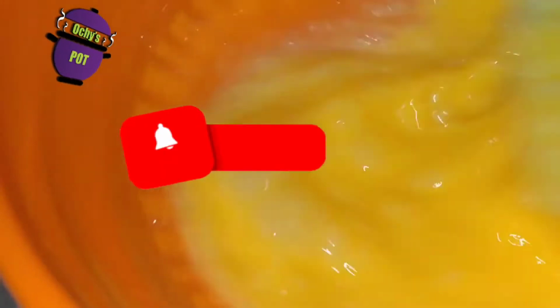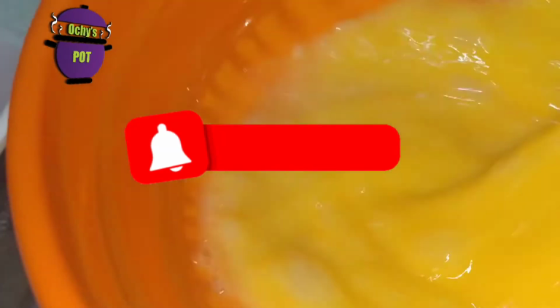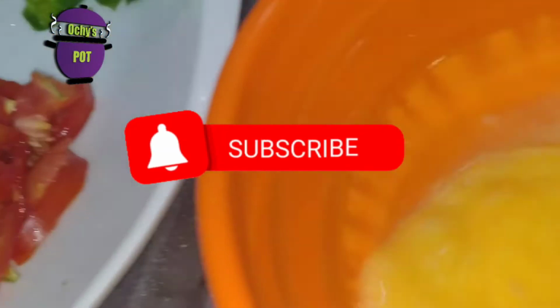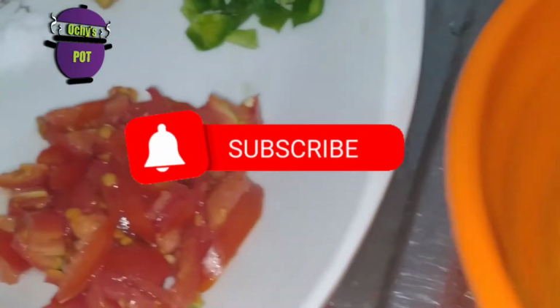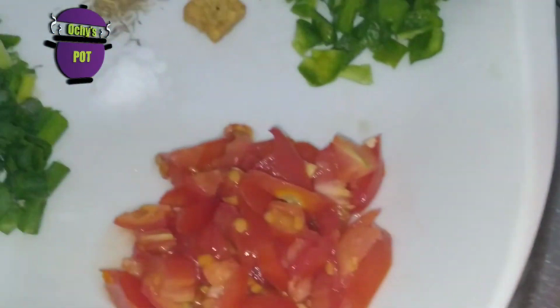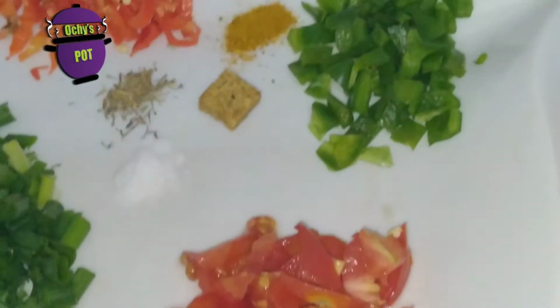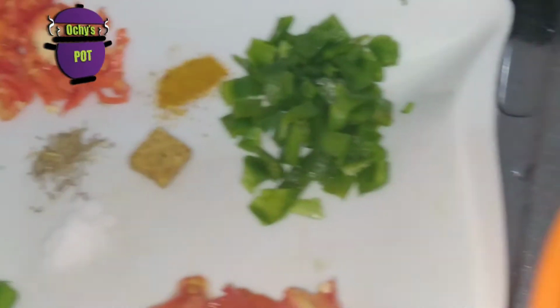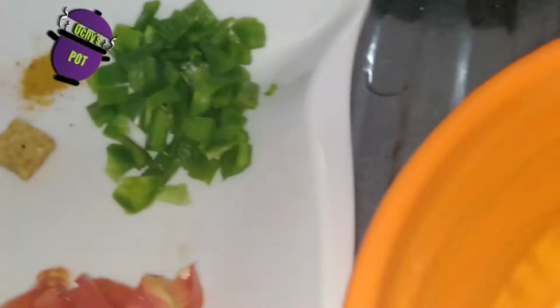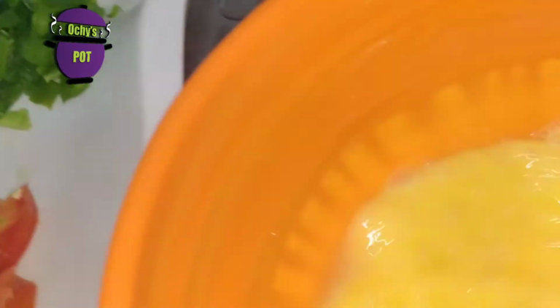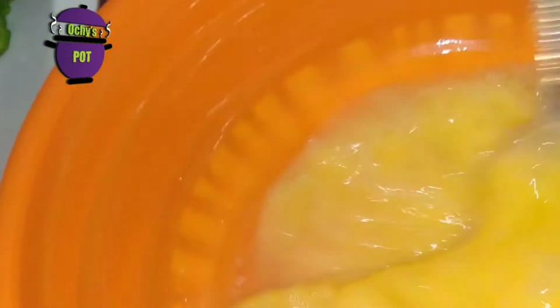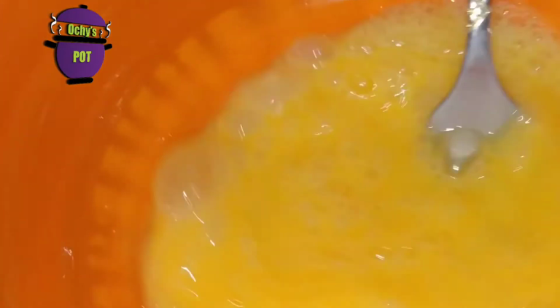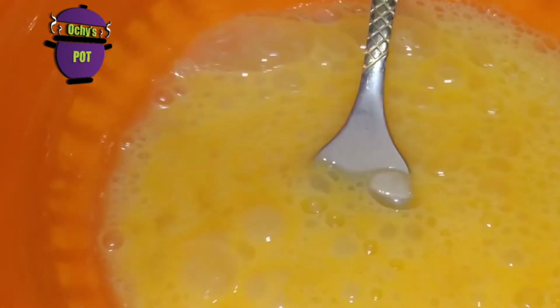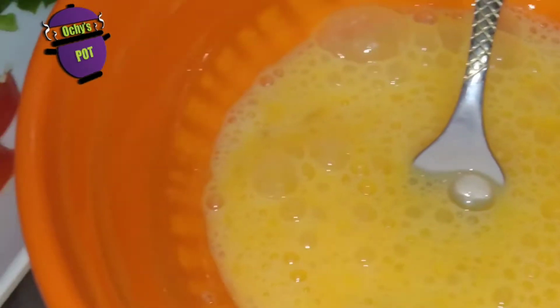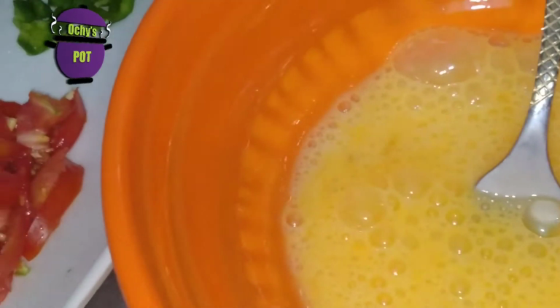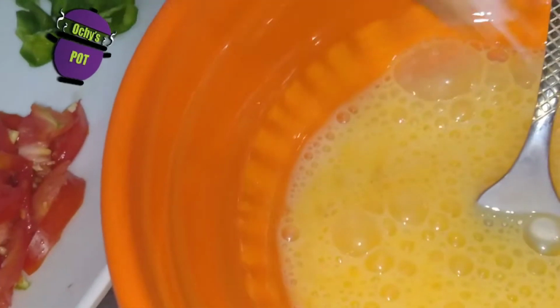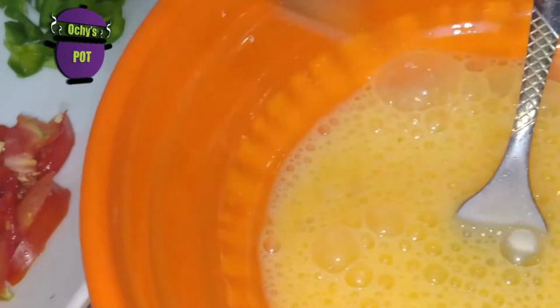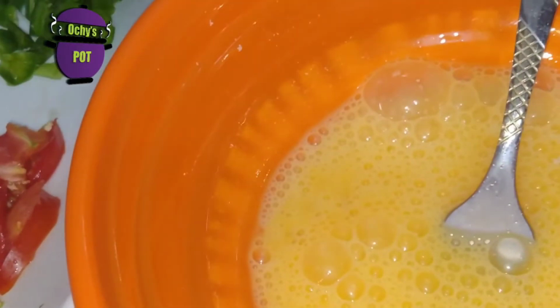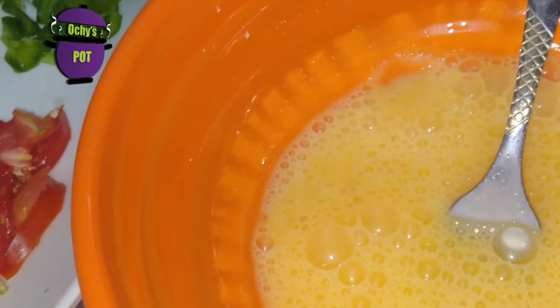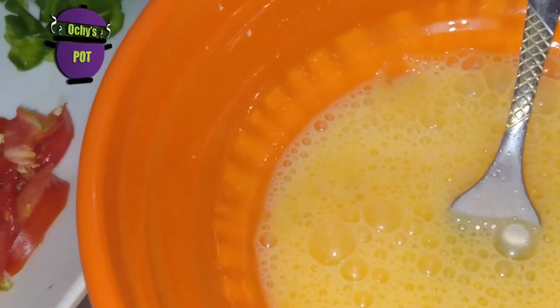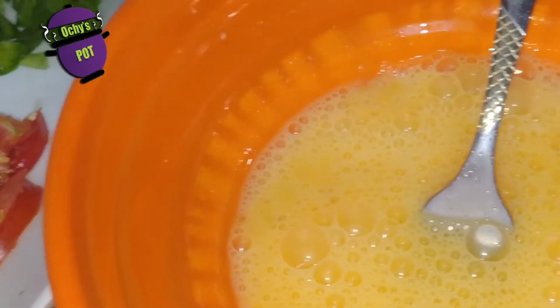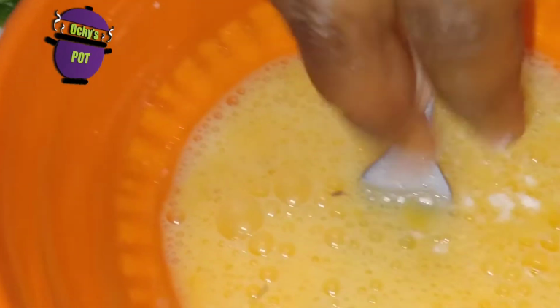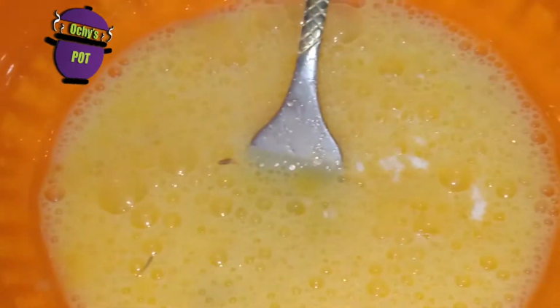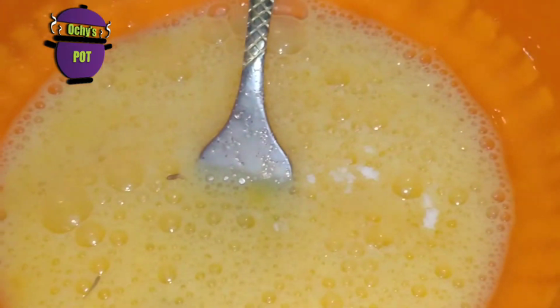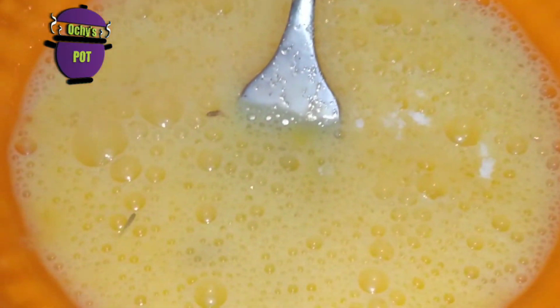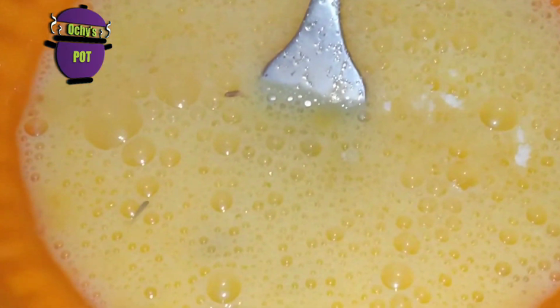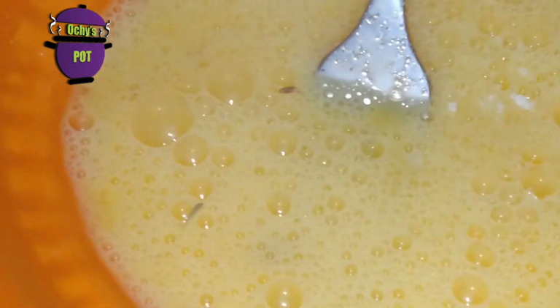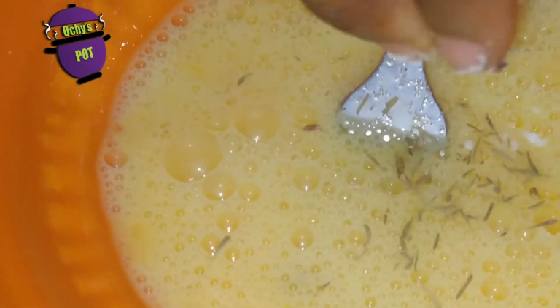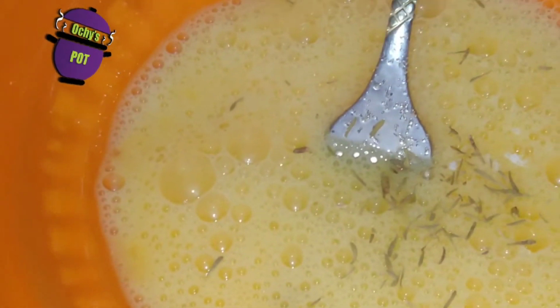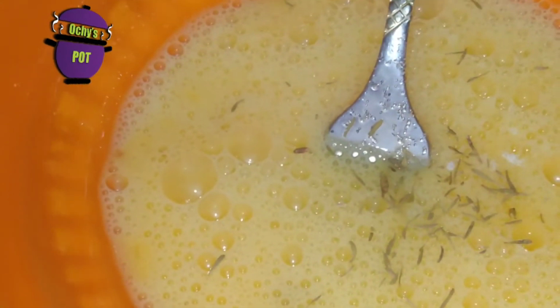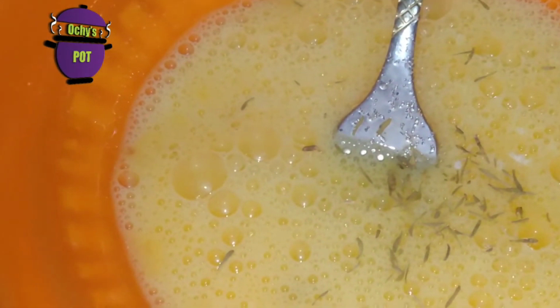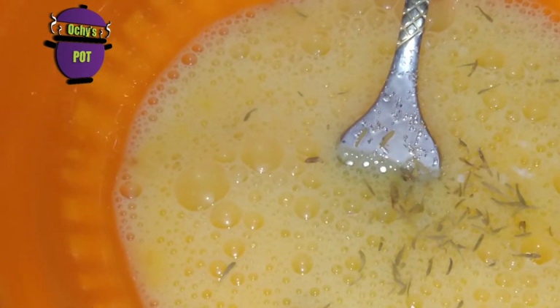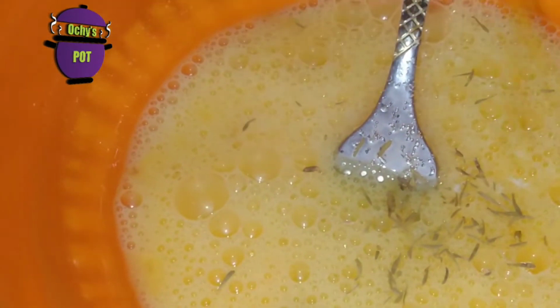I'm going to whip up these eggs, then we're going to add salt to taste, add our thyme, and add our curry powder.